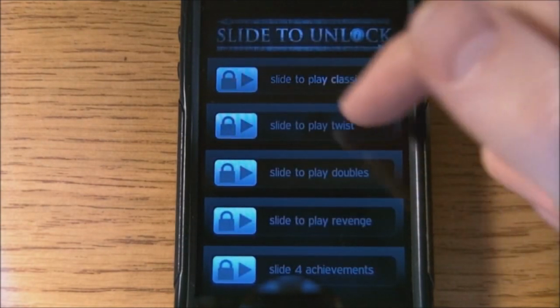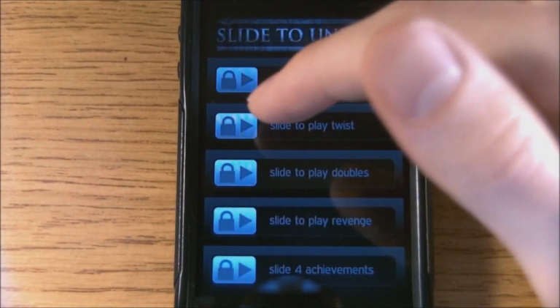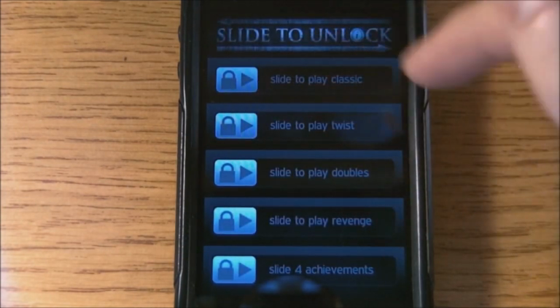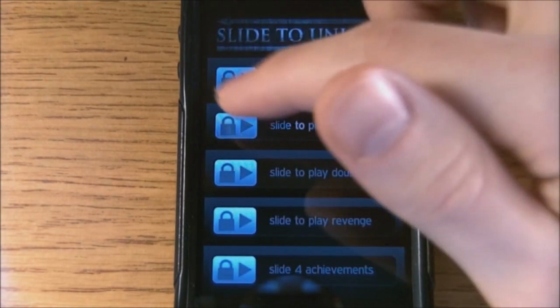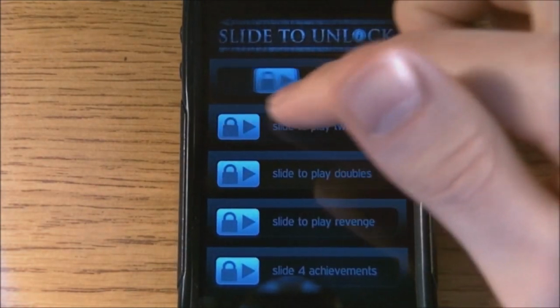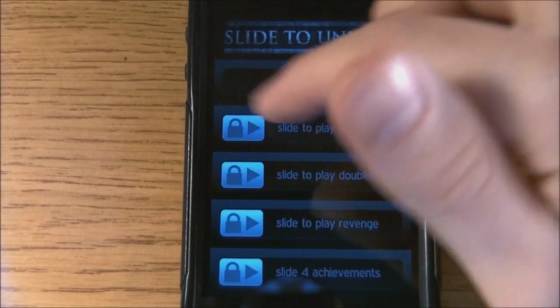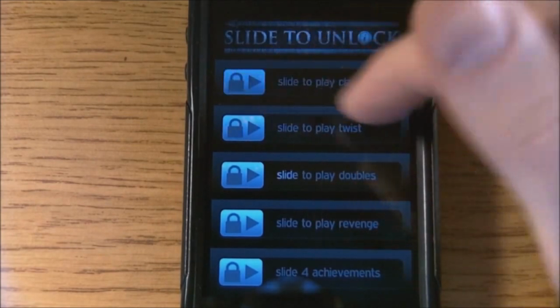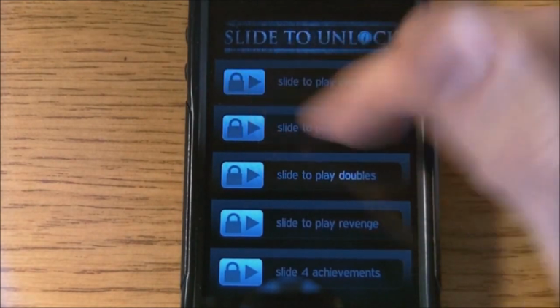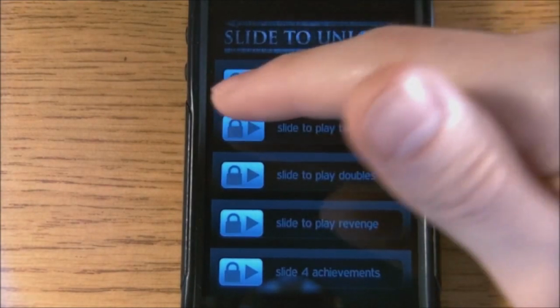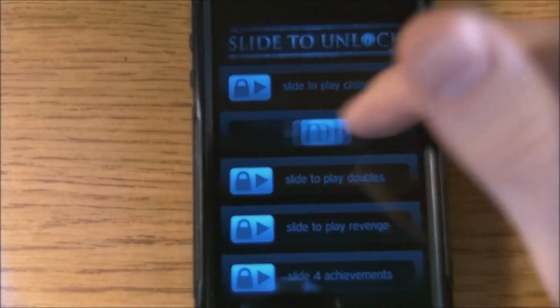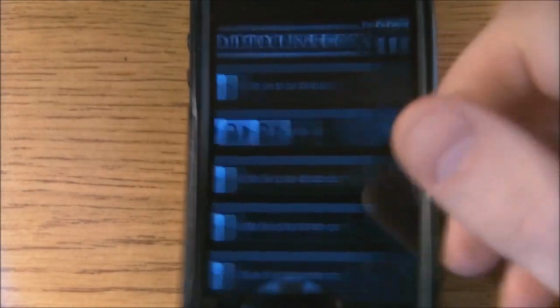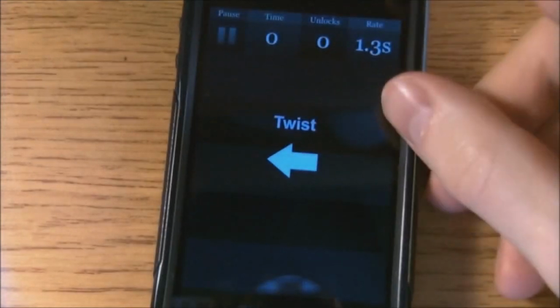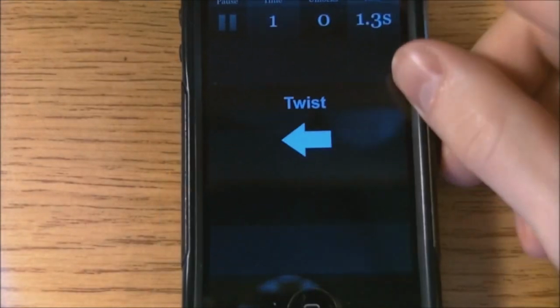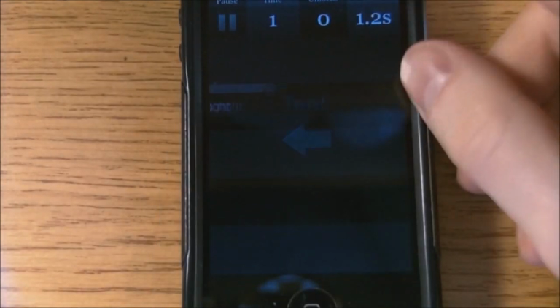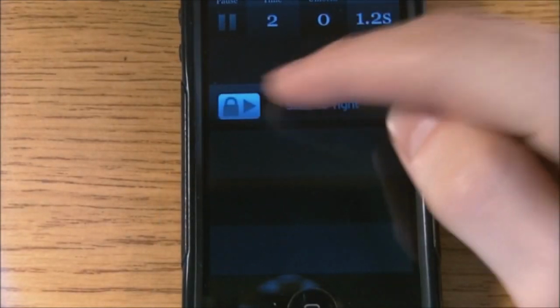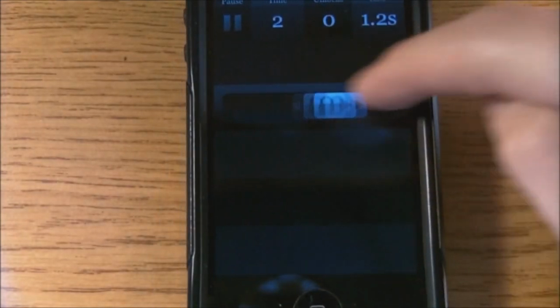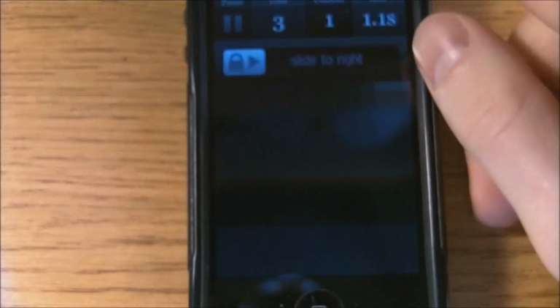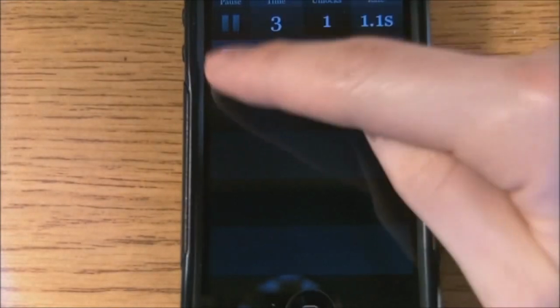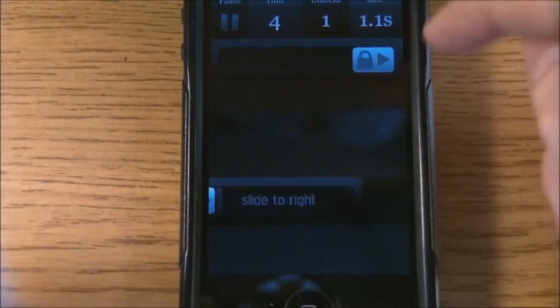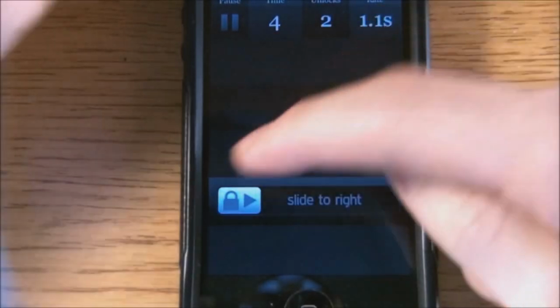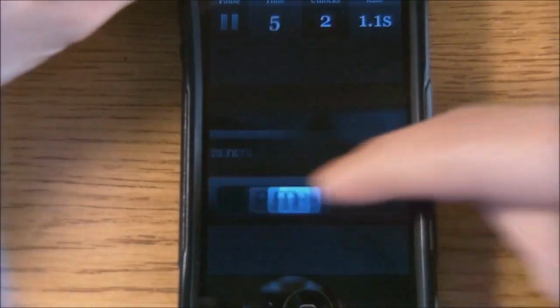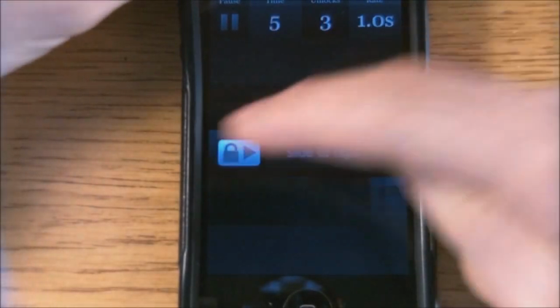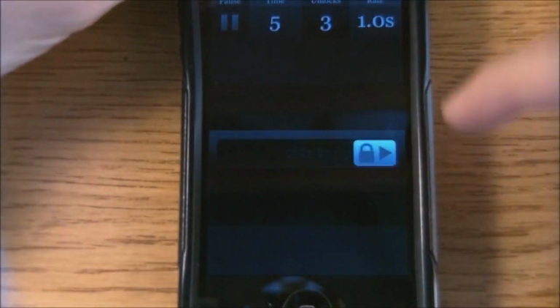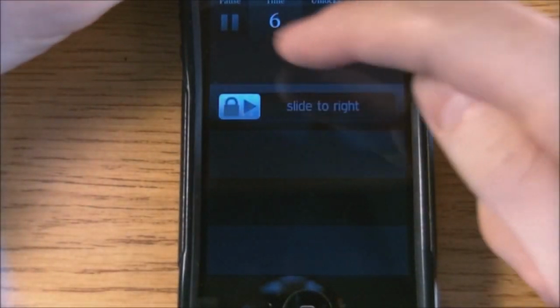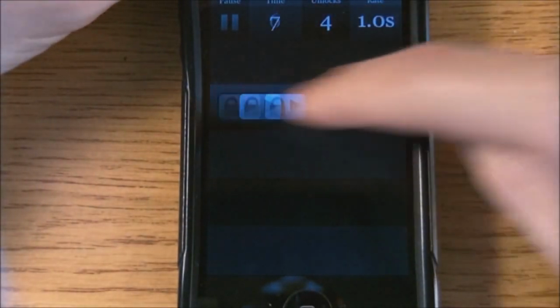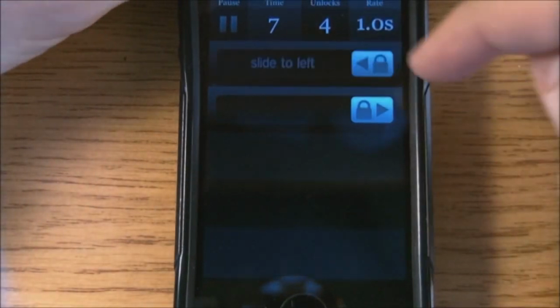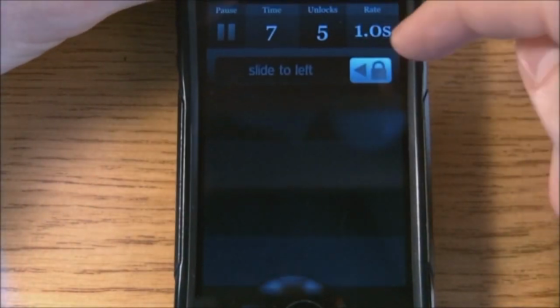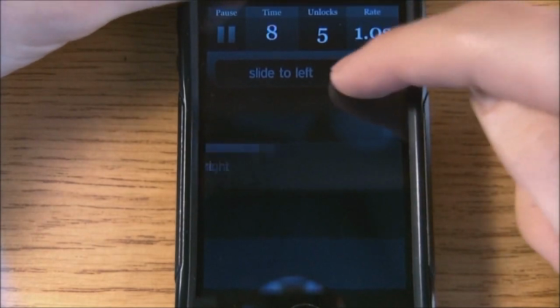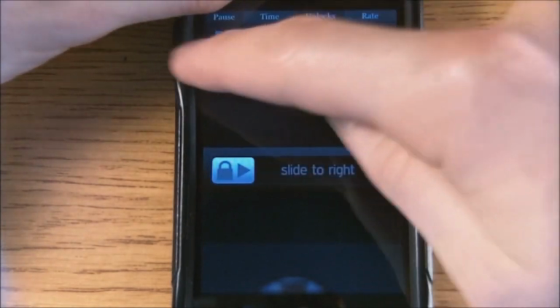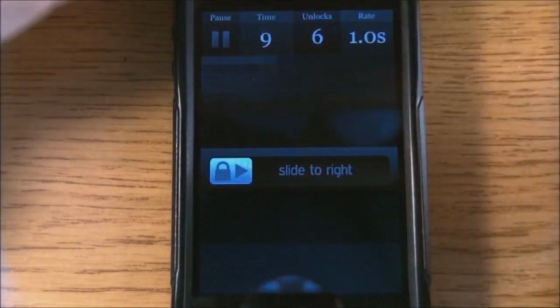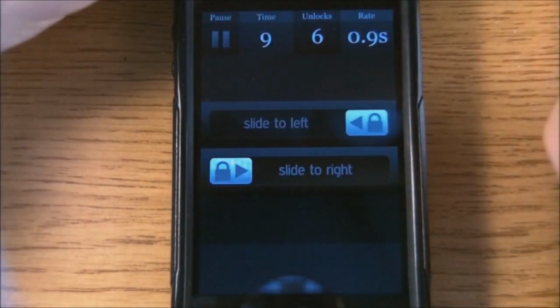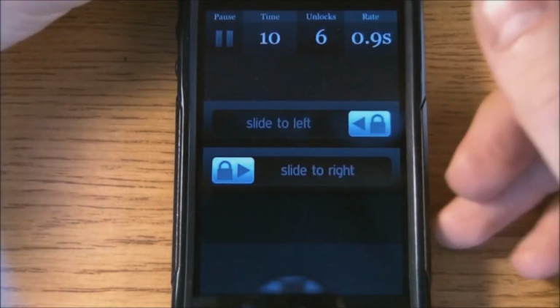Play Twist is the same exact thing as Play Classic except you have some going to the right and to the left. So you have one that goes to the right, one that goes to the right, and then there's one that goes to the left. That's basically what Twist is.